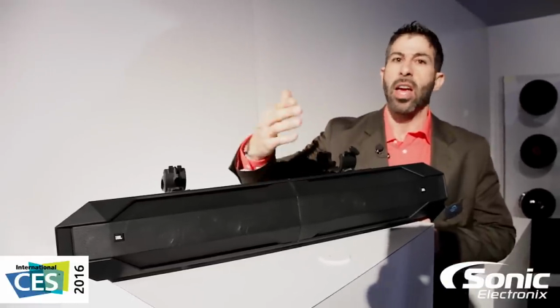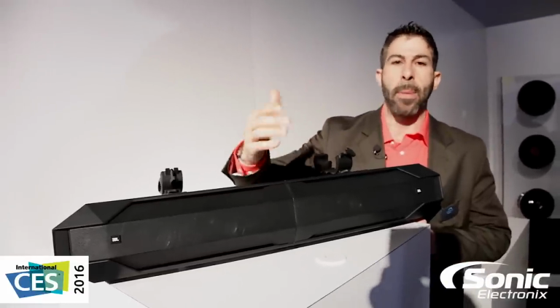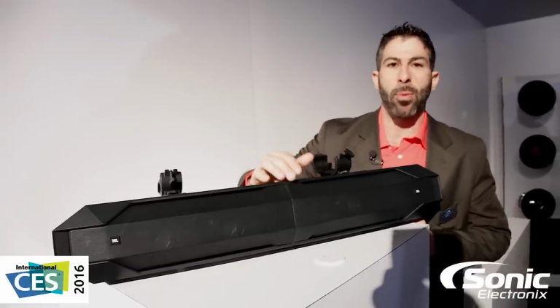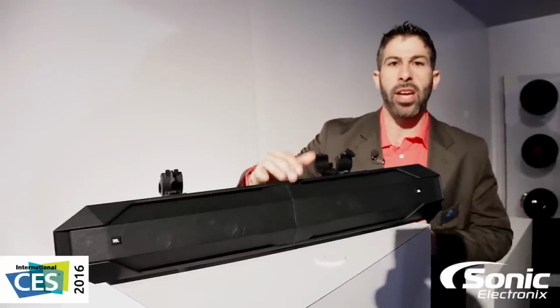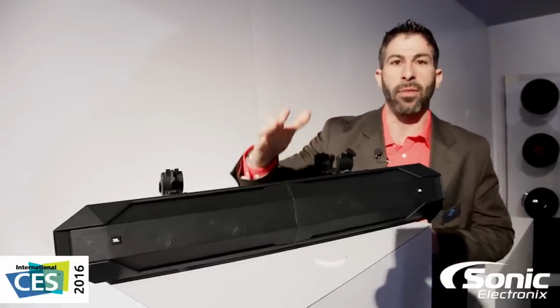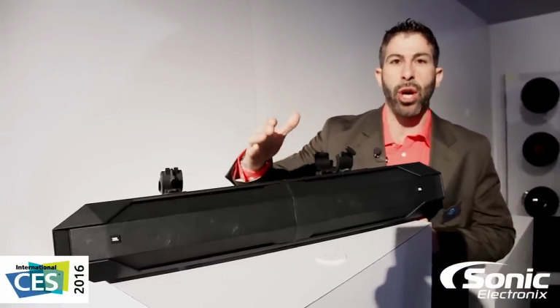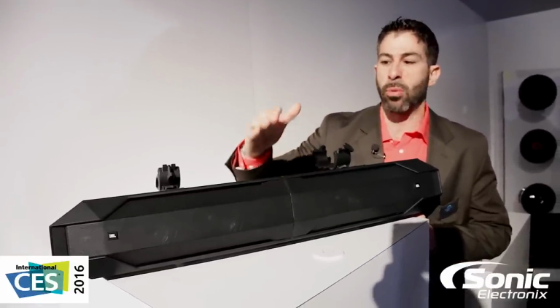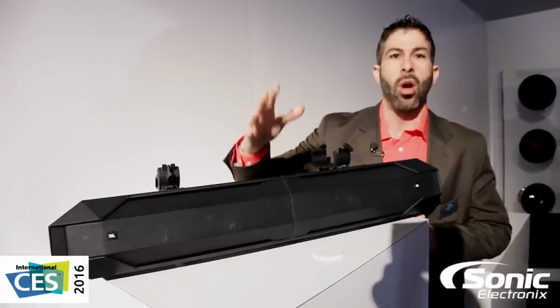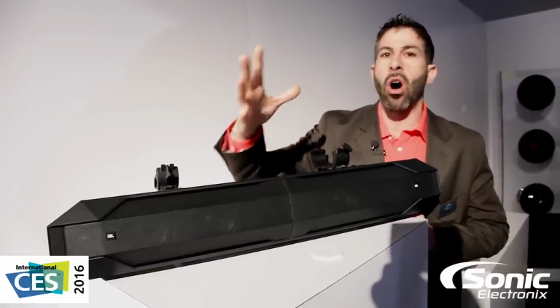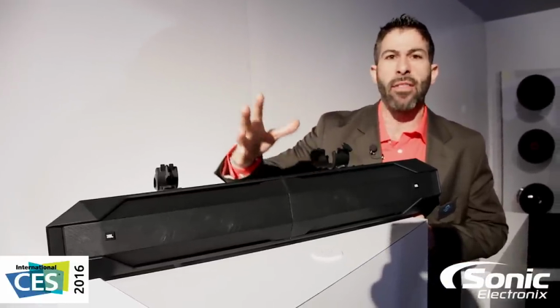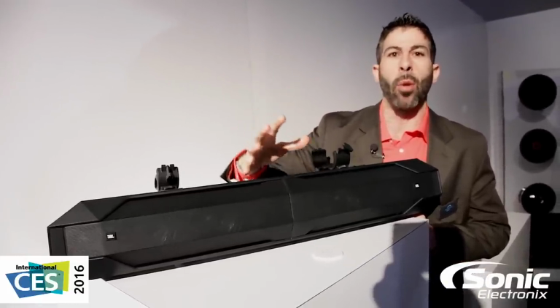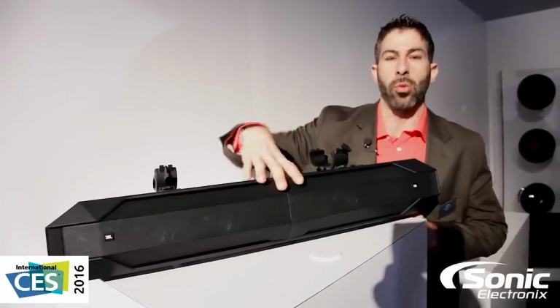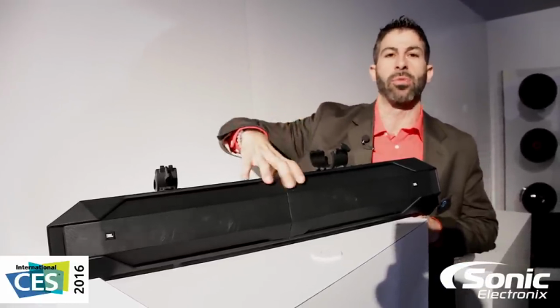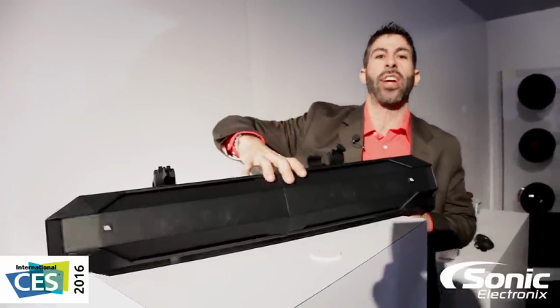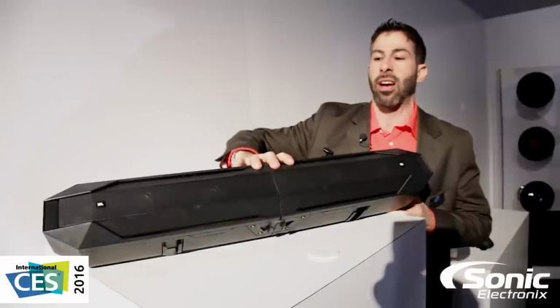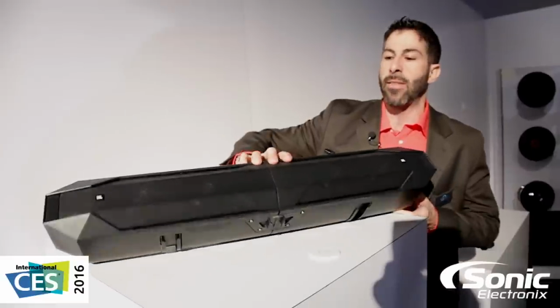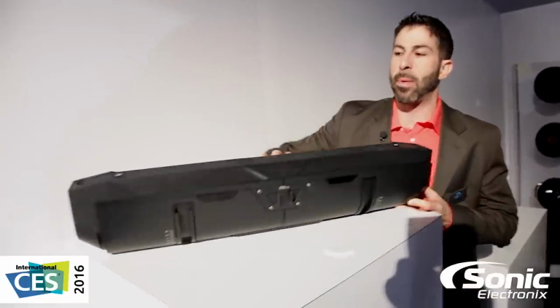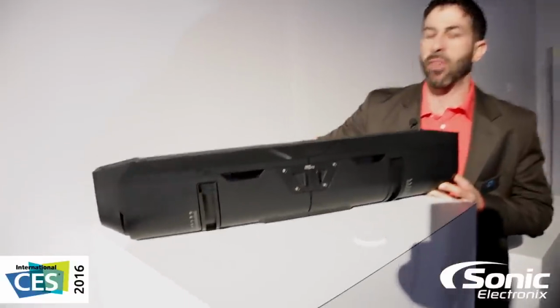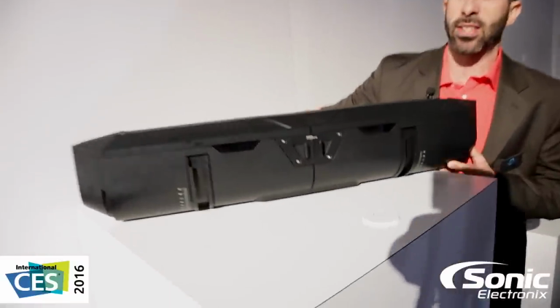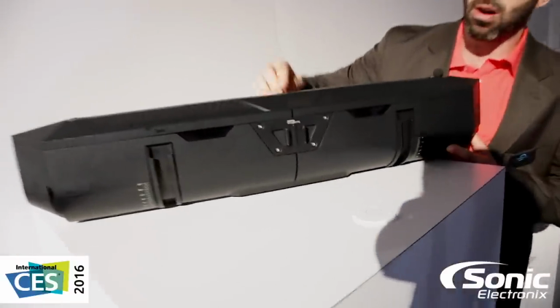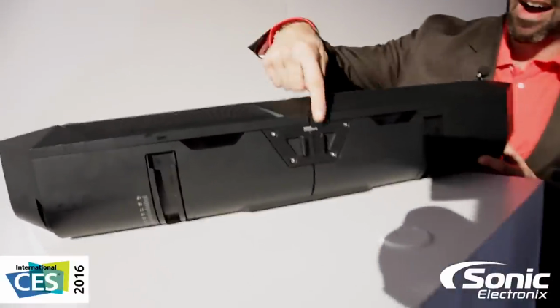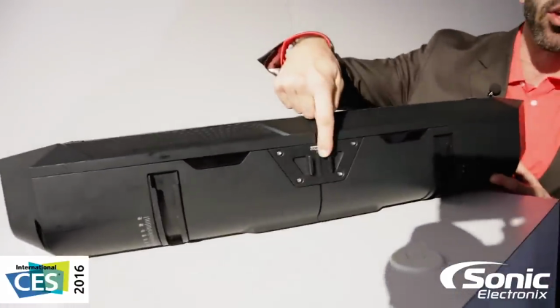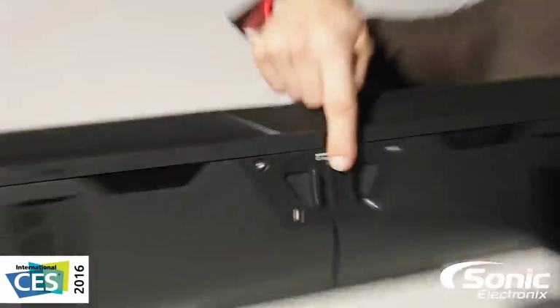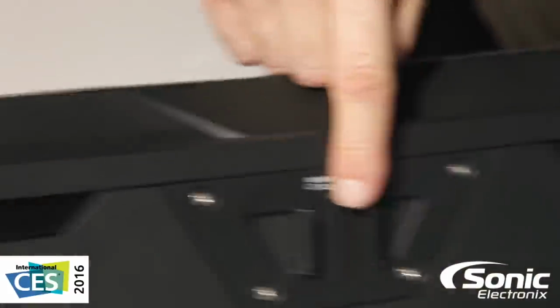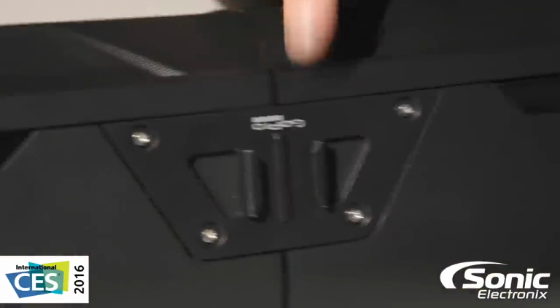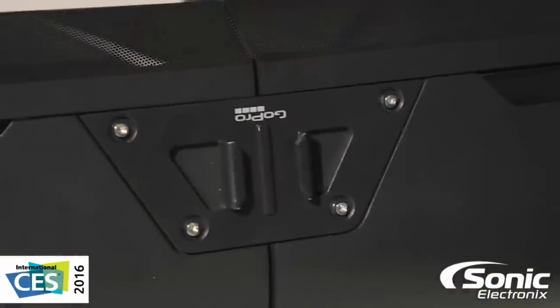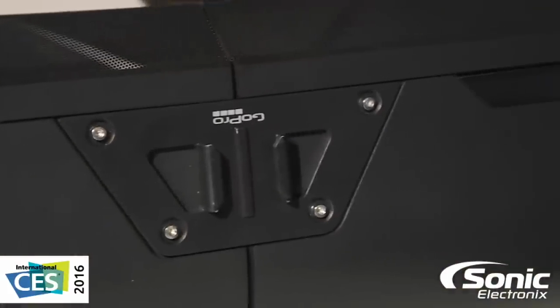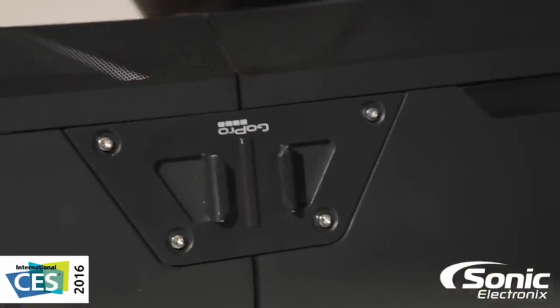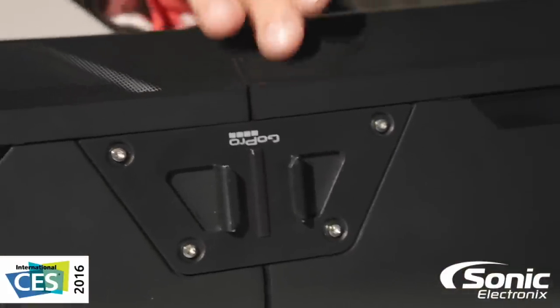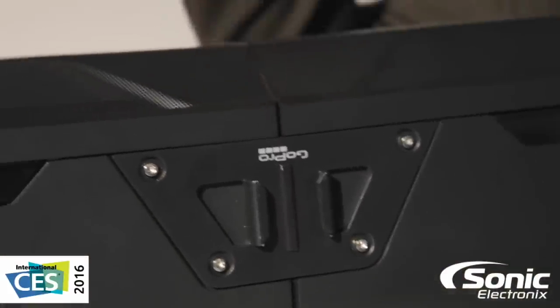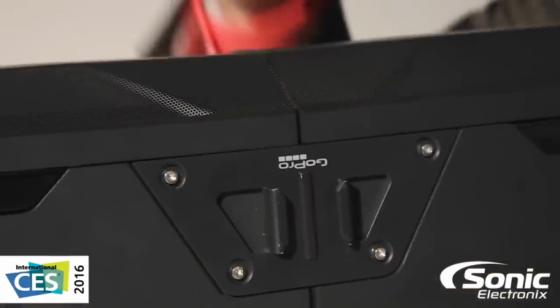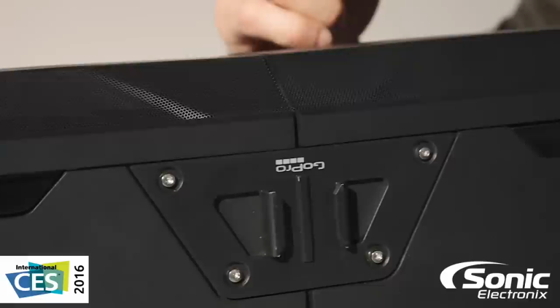If you're a PowerSports guy, you love to share your moments. We all have our GoPros, we use them. Check this out — on the bottom of my soundbar, I have a GoPro shoe. Snap it on and record on the go.